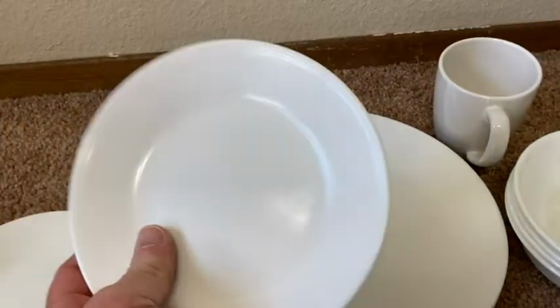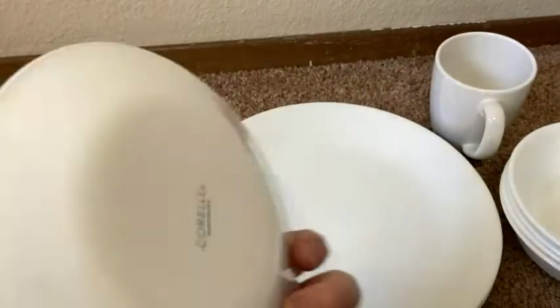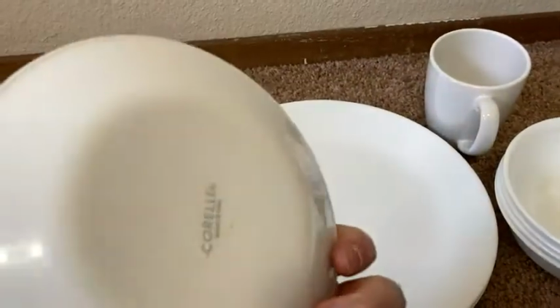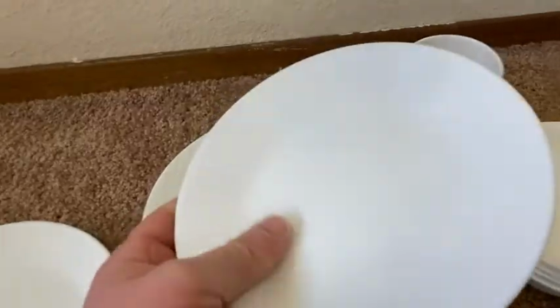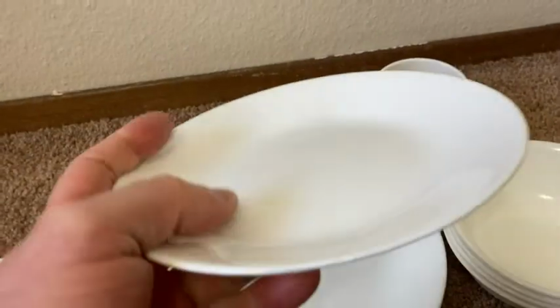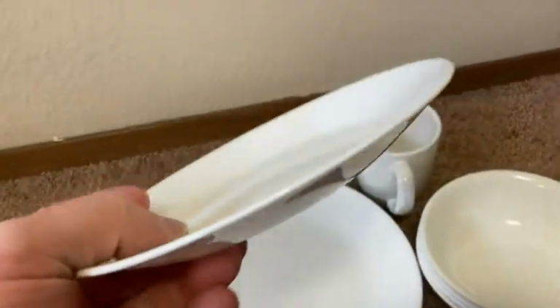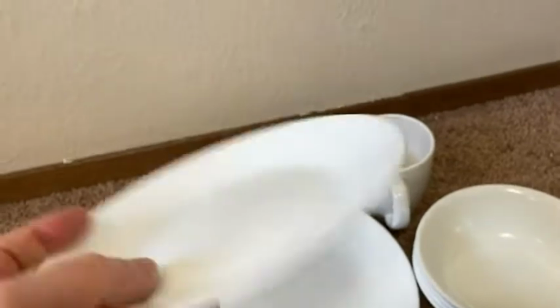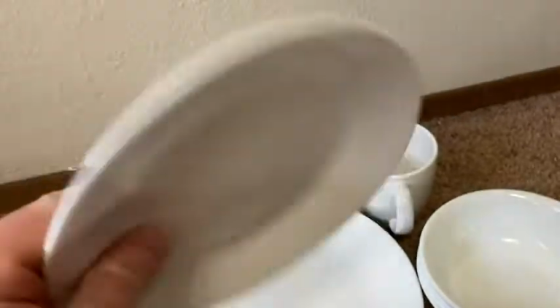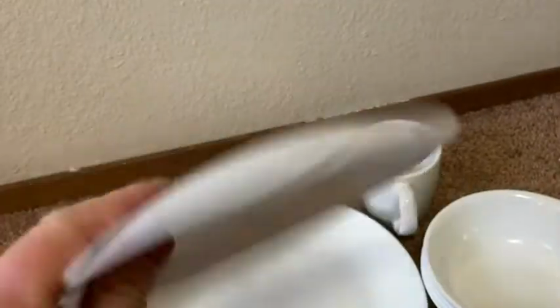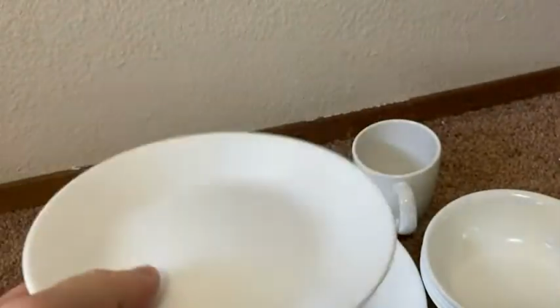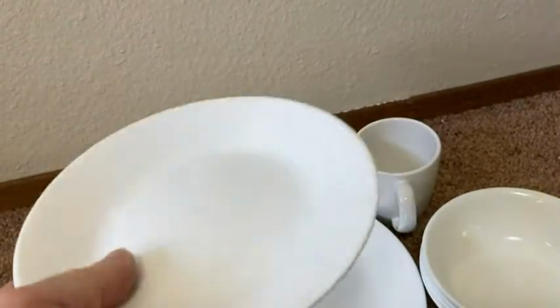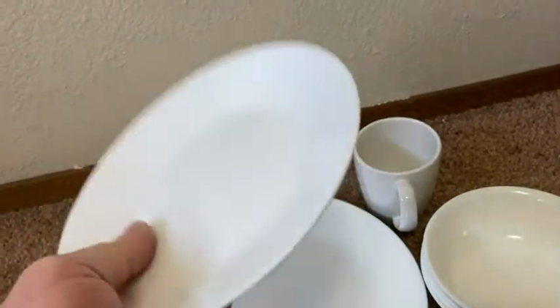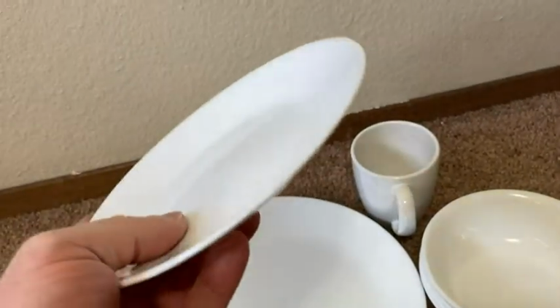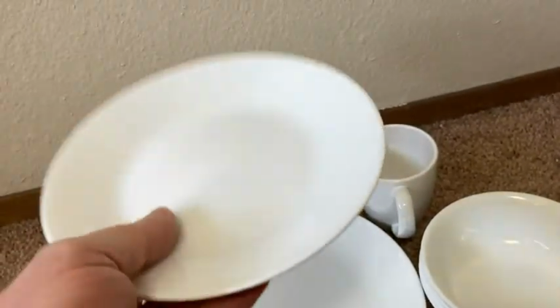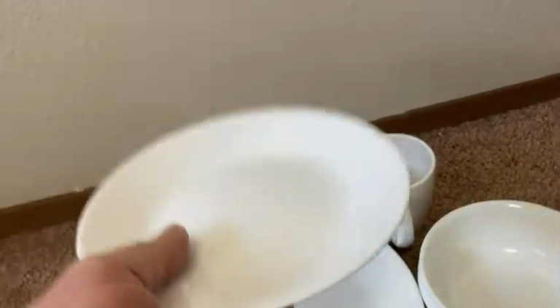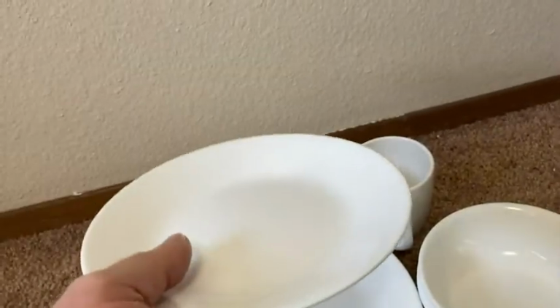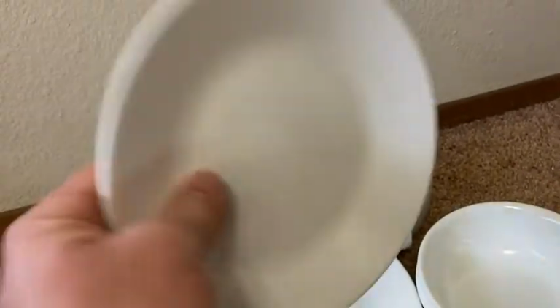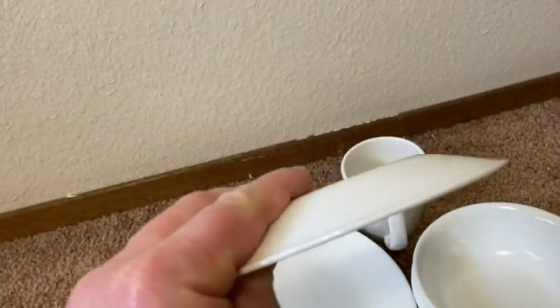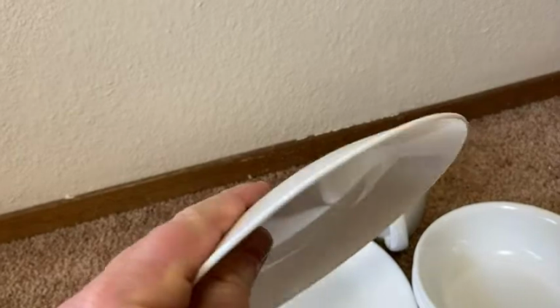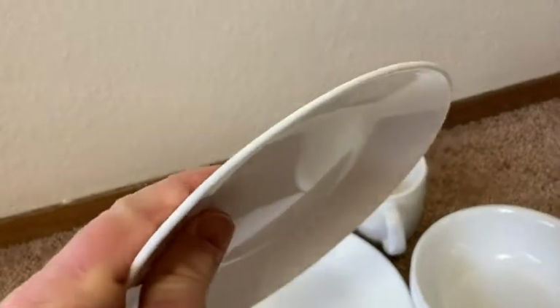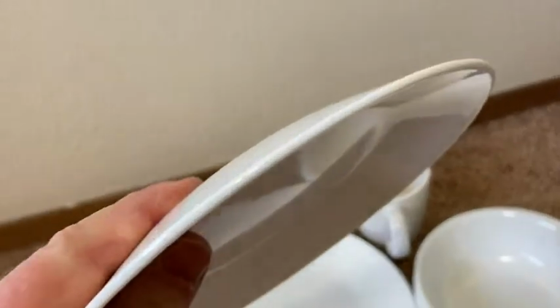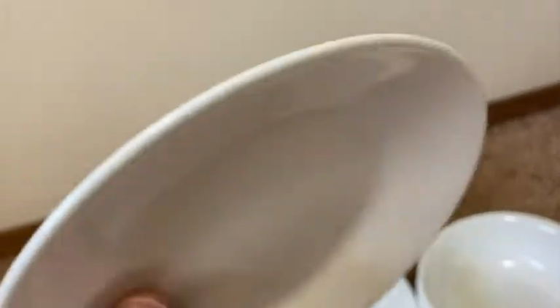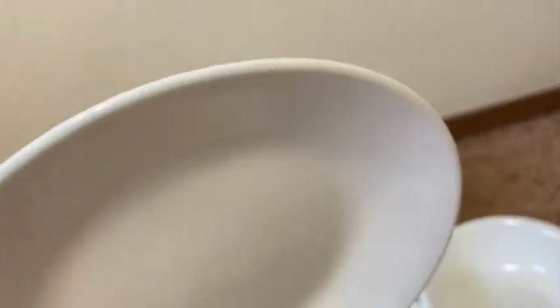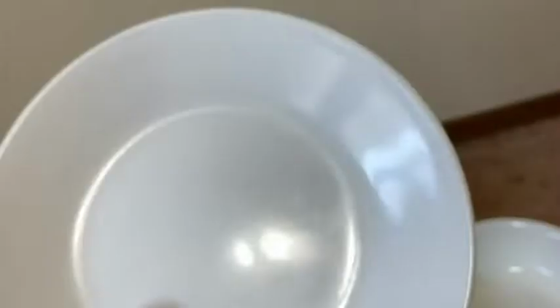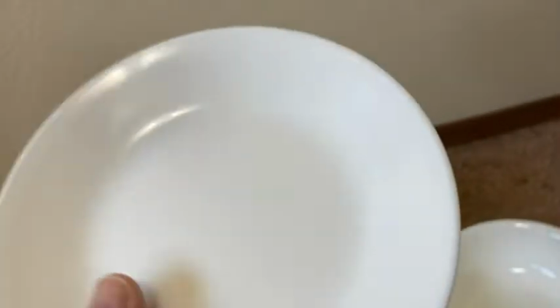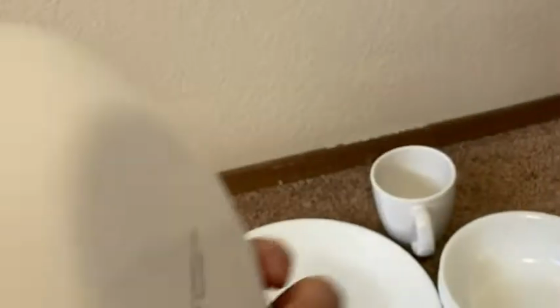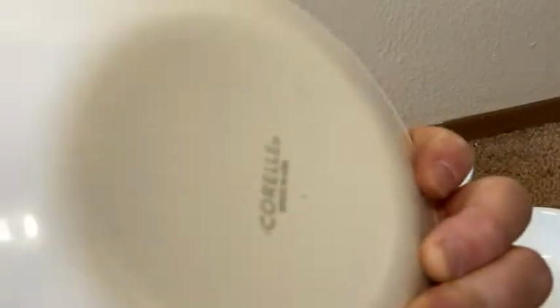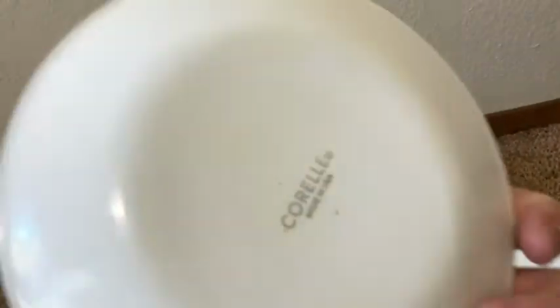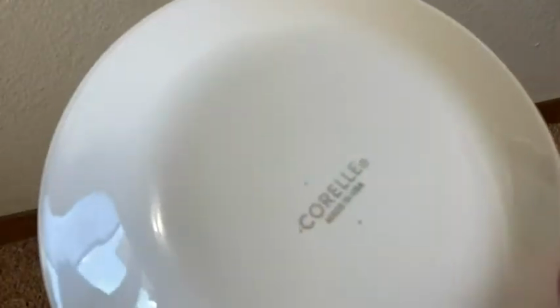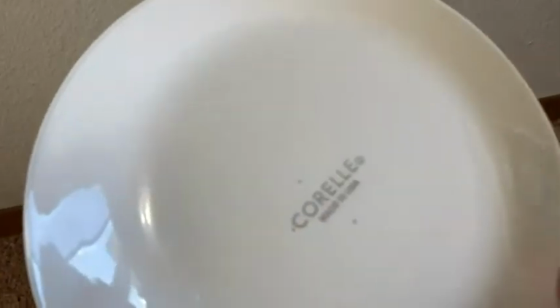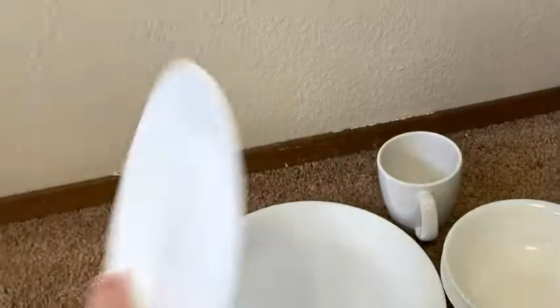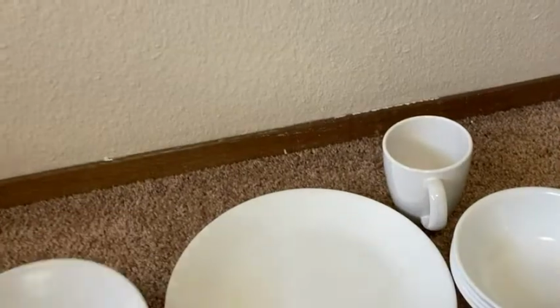So here we have little plates. They're just the right size. Really good. It feels really good to hold. It doesn't feel cheap, but it doesn't feel too bulky. See how thin it is? Really, really good quality. Made in USA. Wonderful.